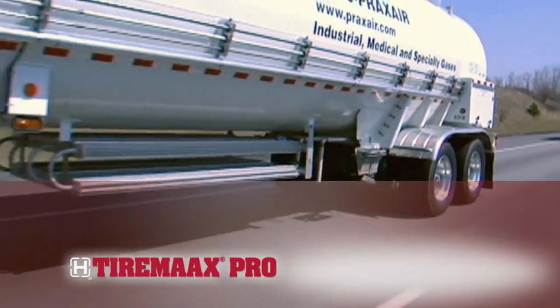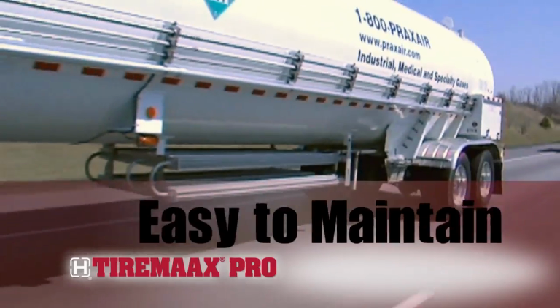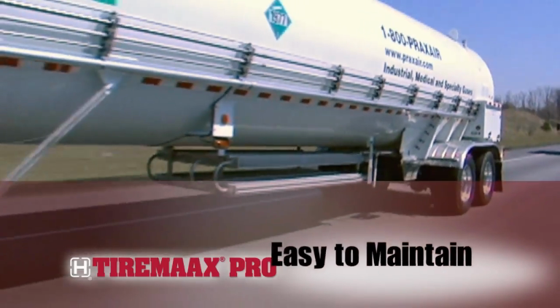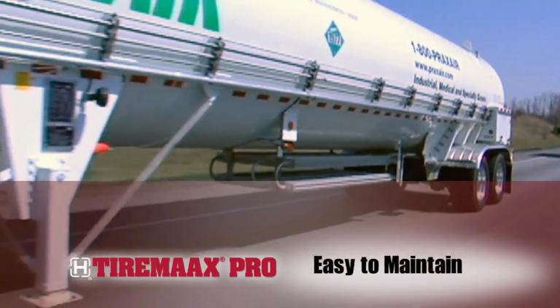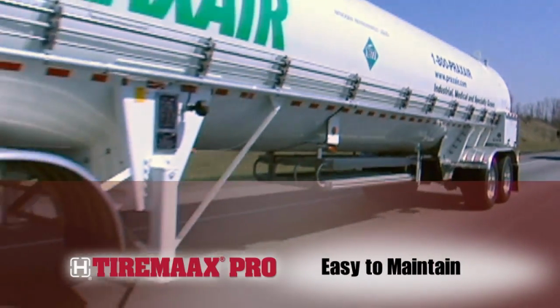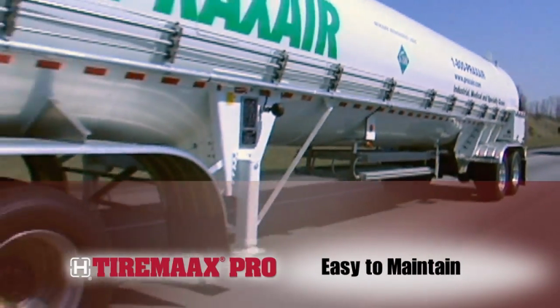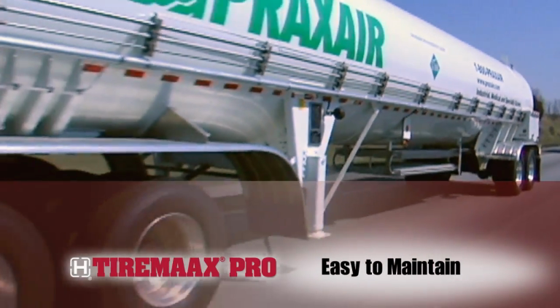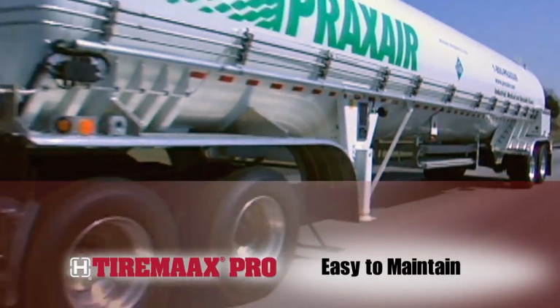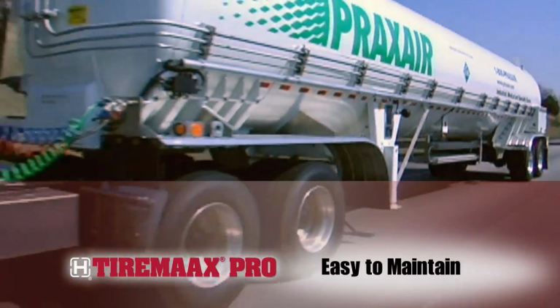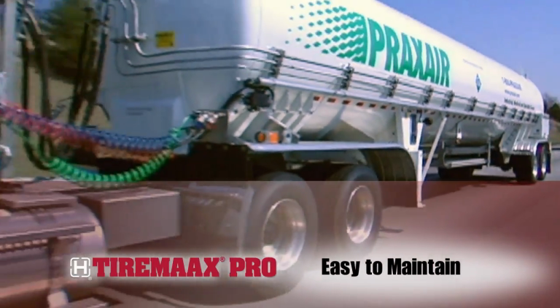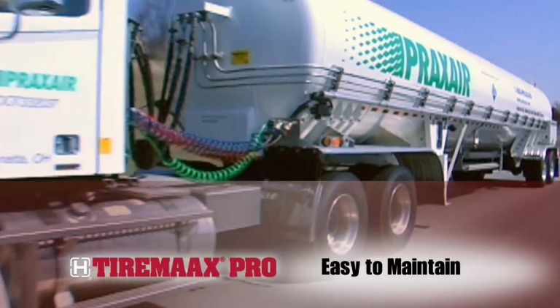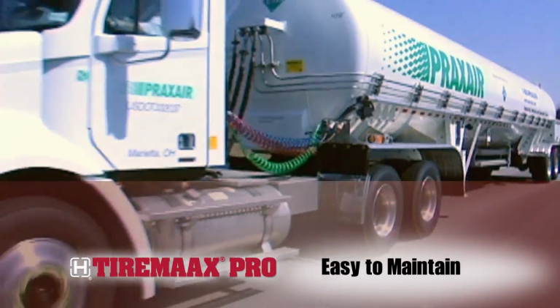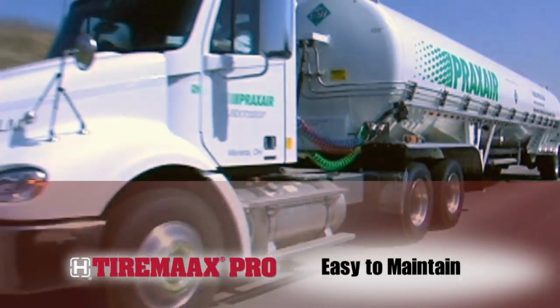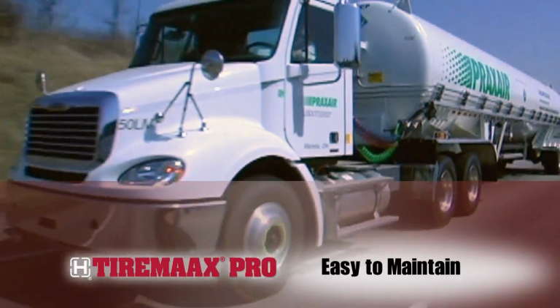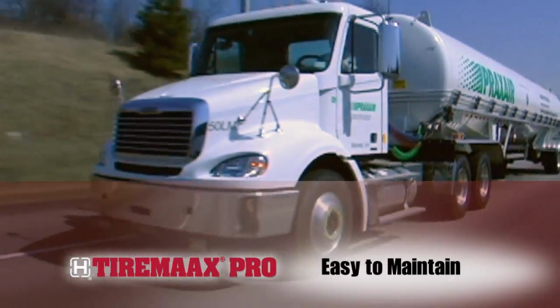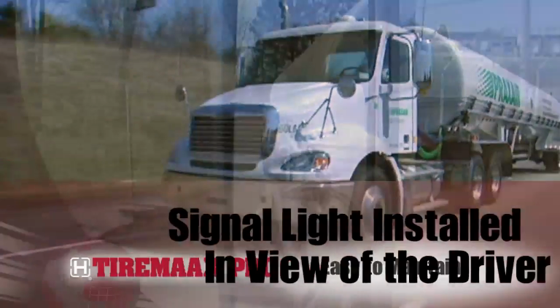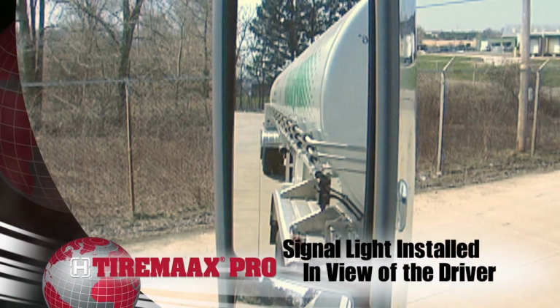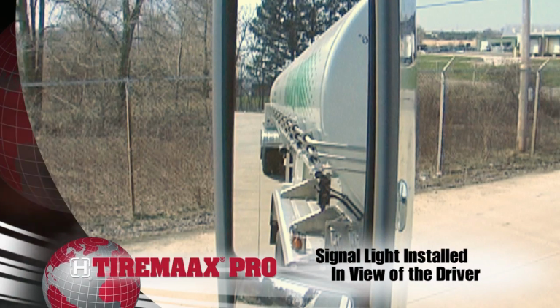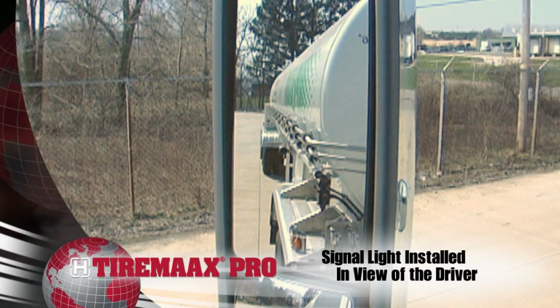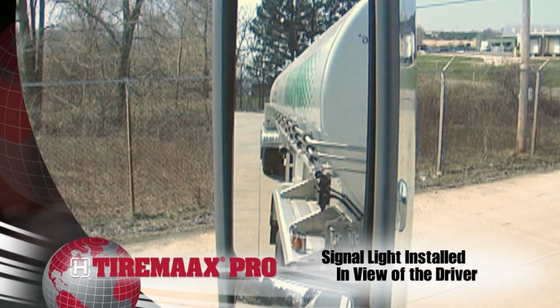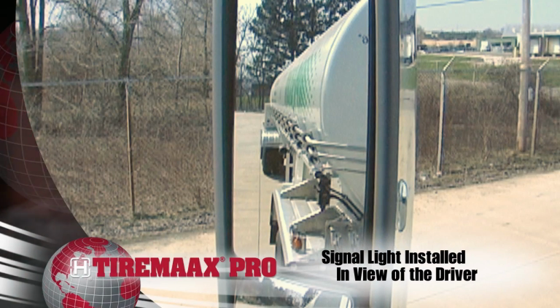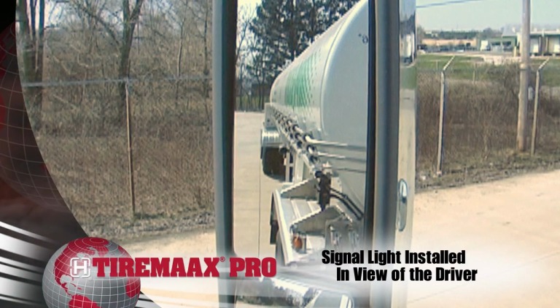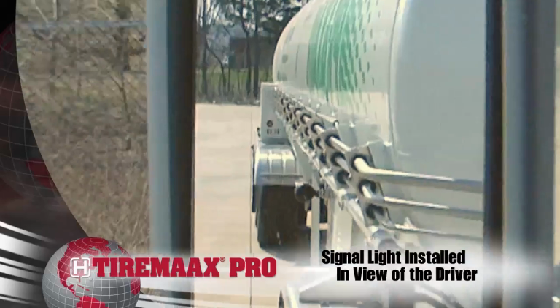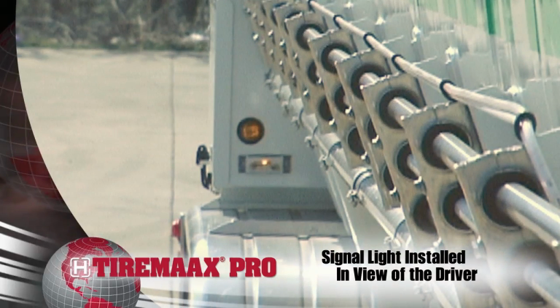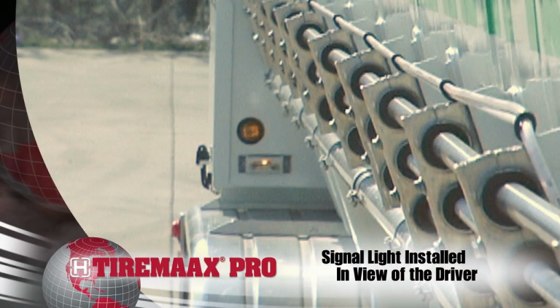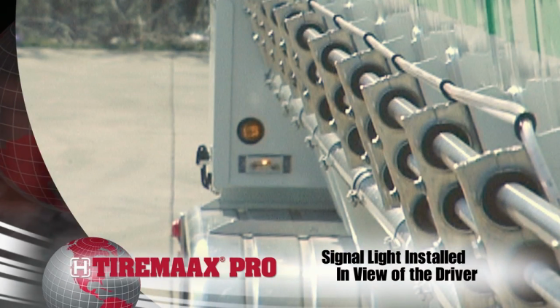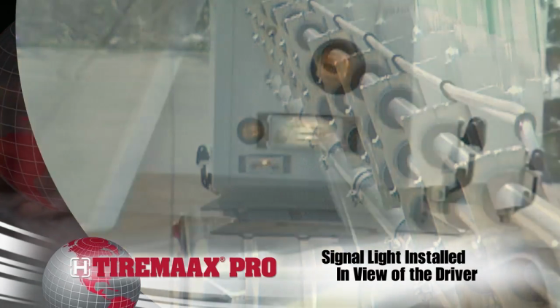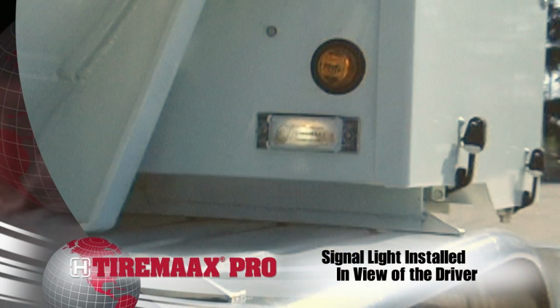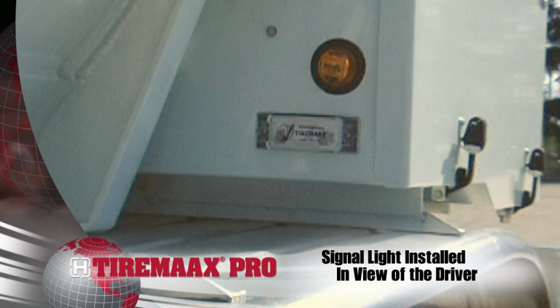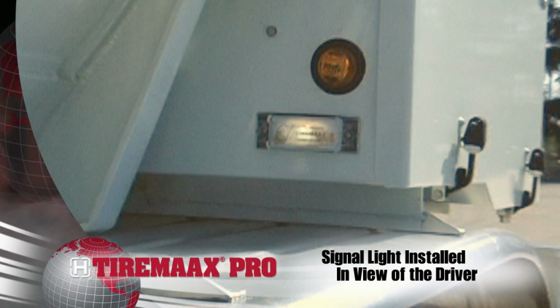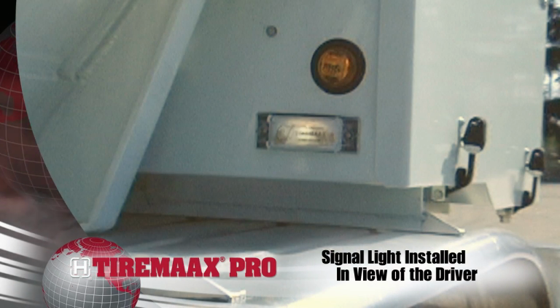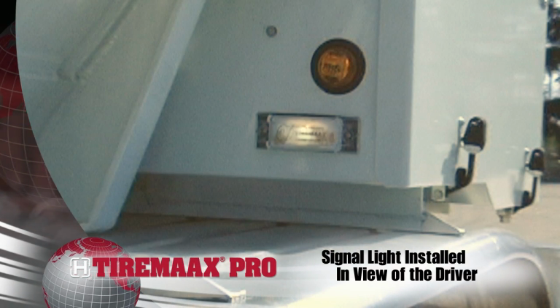With robust components and no electronics, transducers or pressure switches, TireMax Pro is easy to maintain. A signal light installed in view of the driver notifies the operator of TireMax Pro's system status and maintenance requirements.